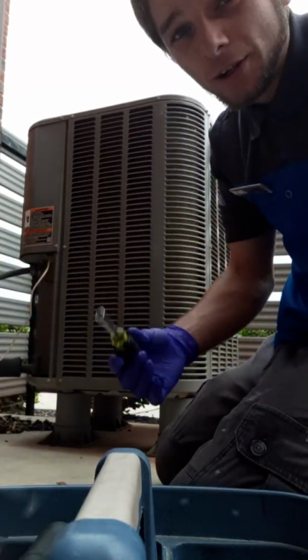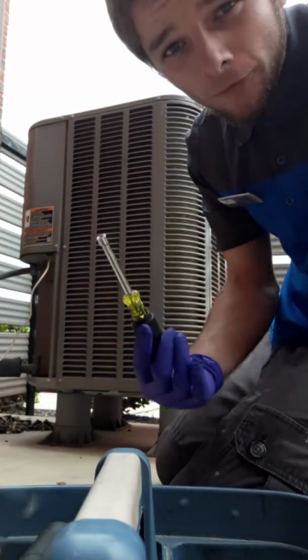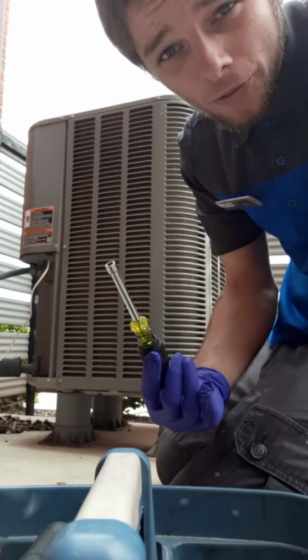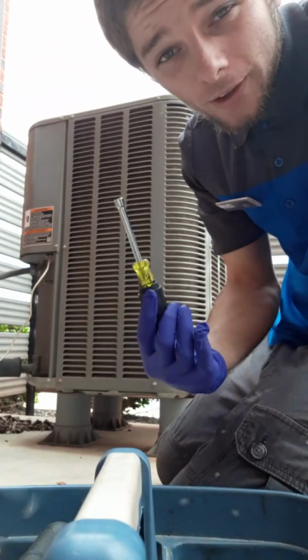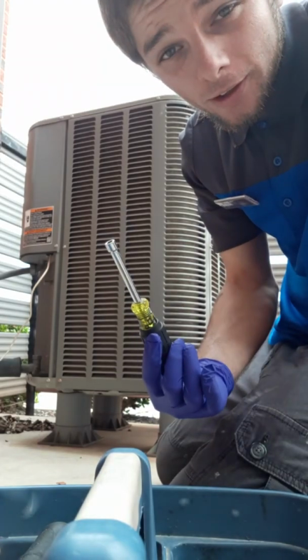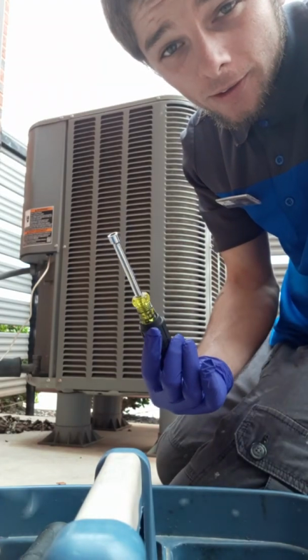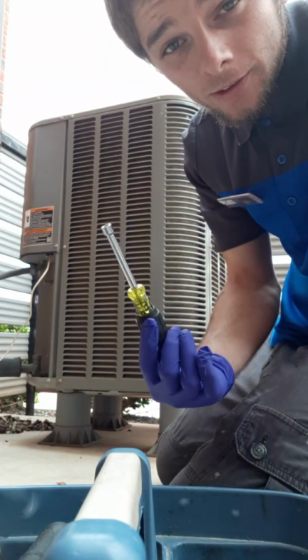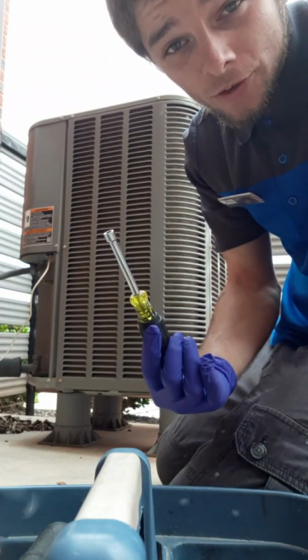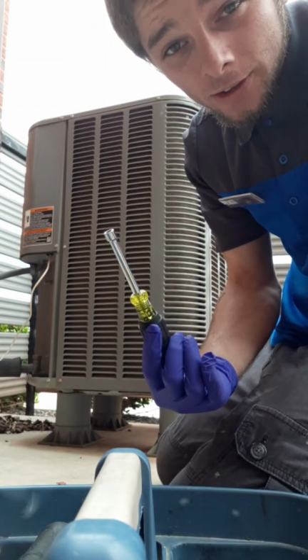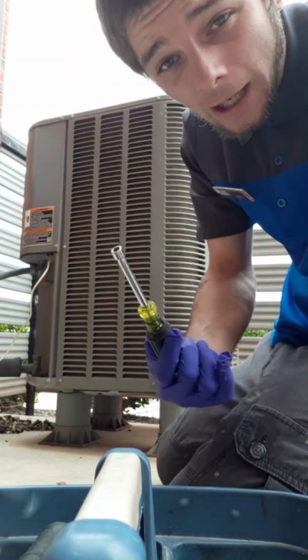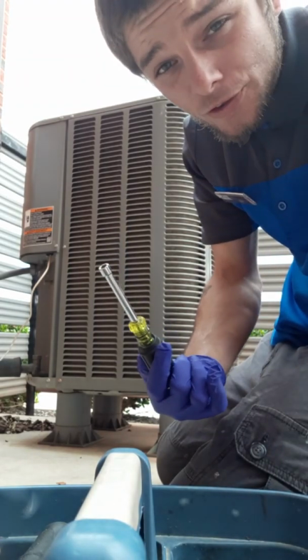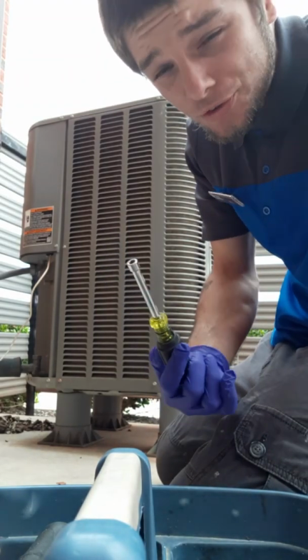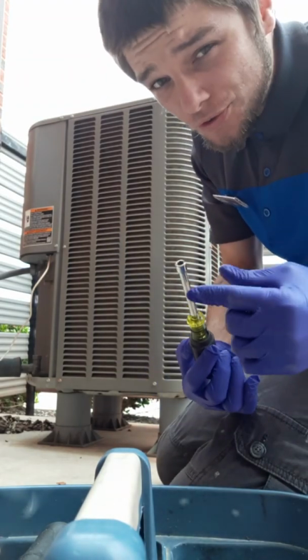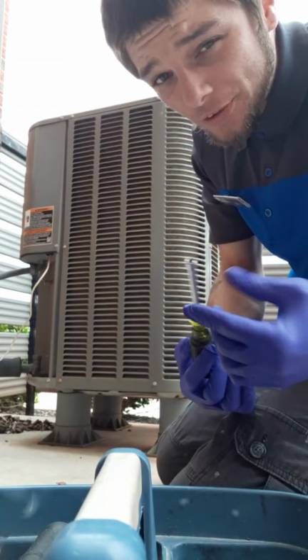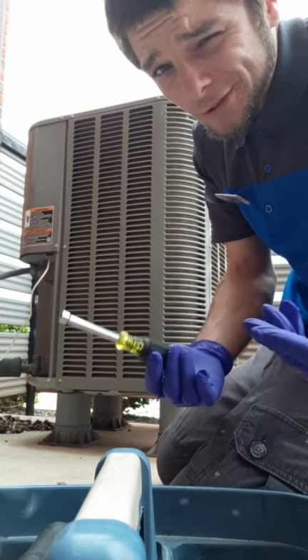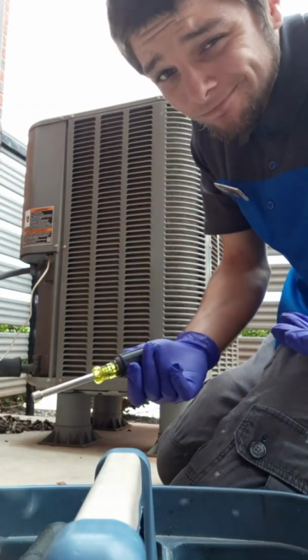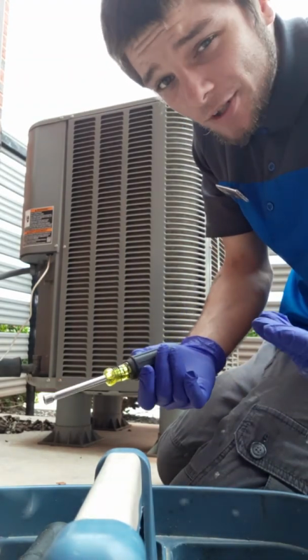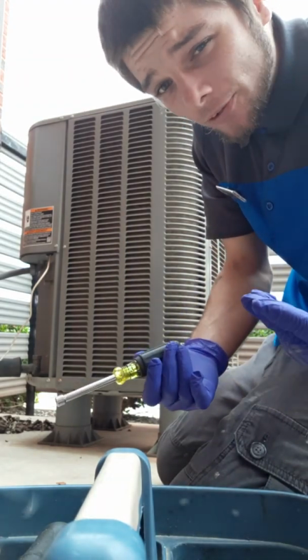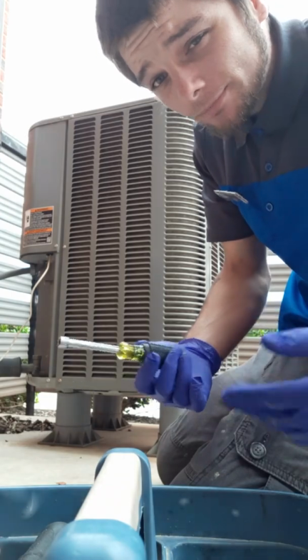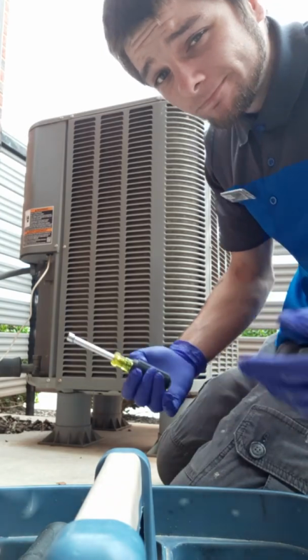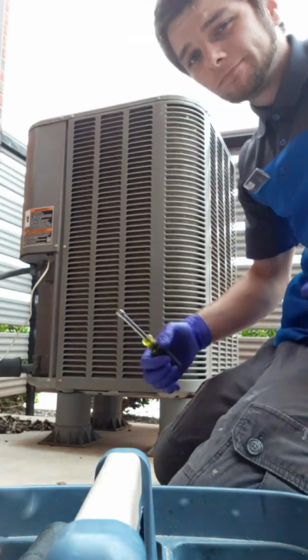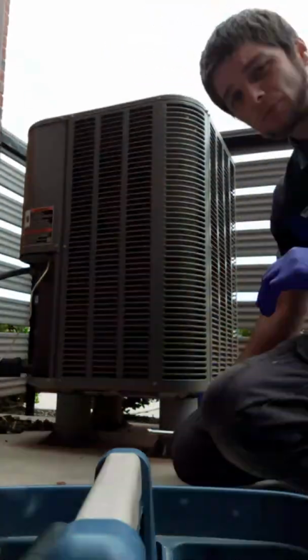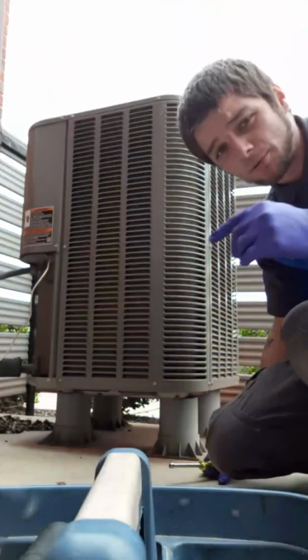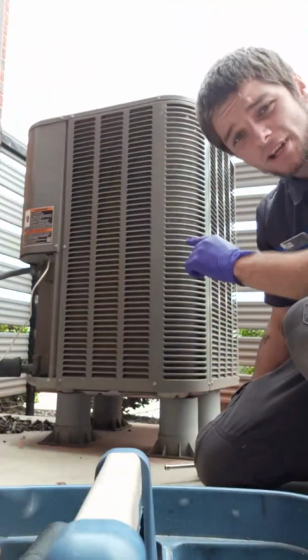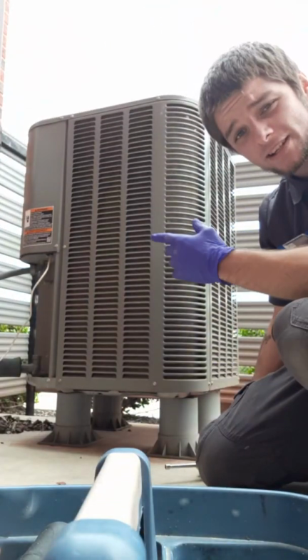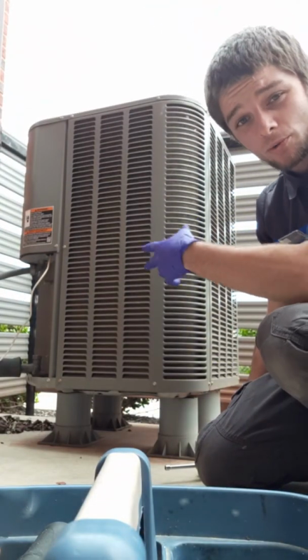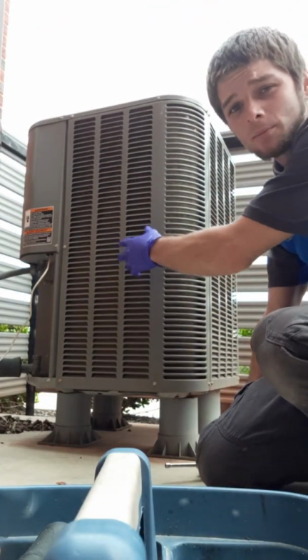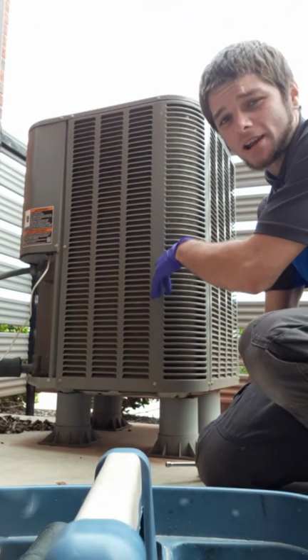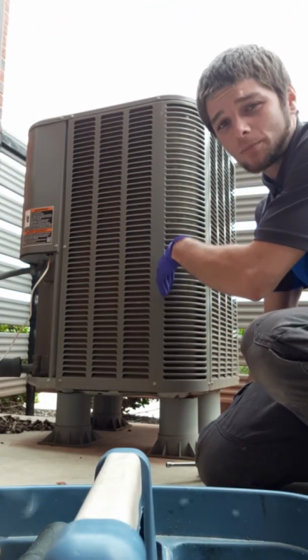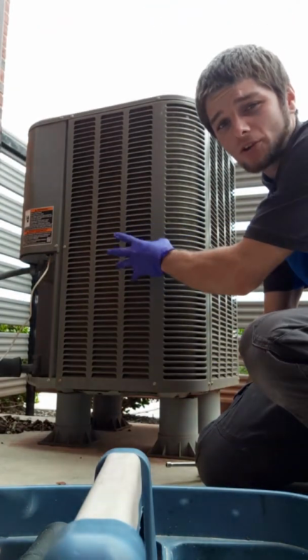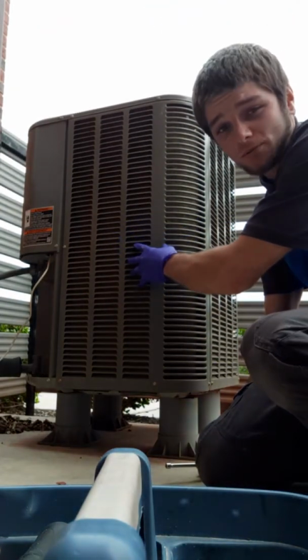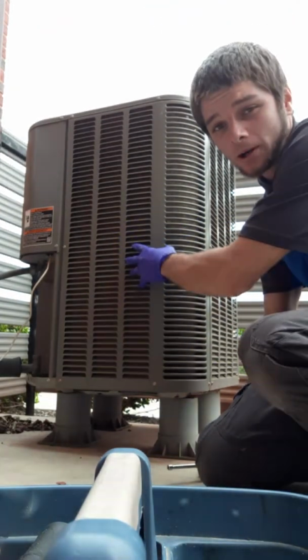You need a one-fourth nut driver. I usually don't use the drill bit accessory, just preference. I'm going to show you how to take one panel off — I'm not going to take all the panels off, just one.